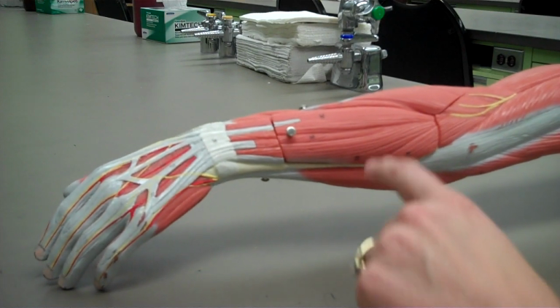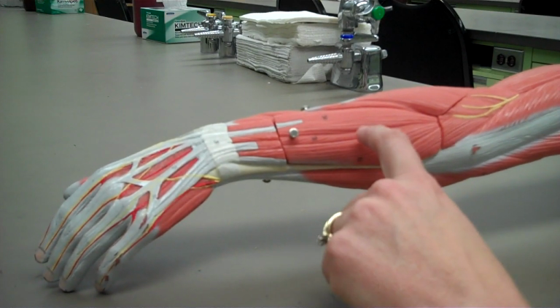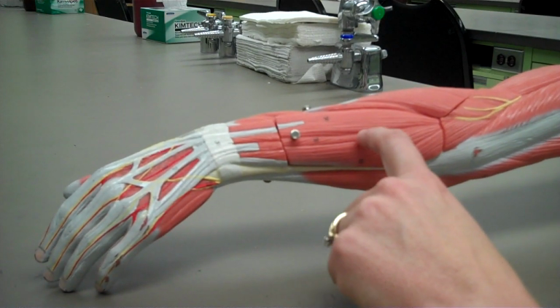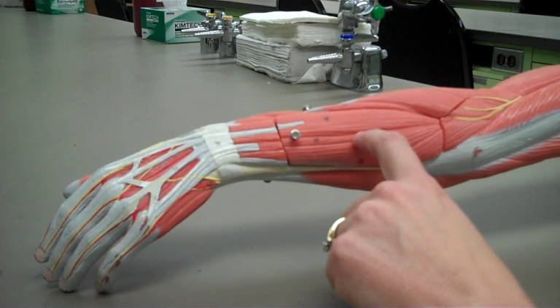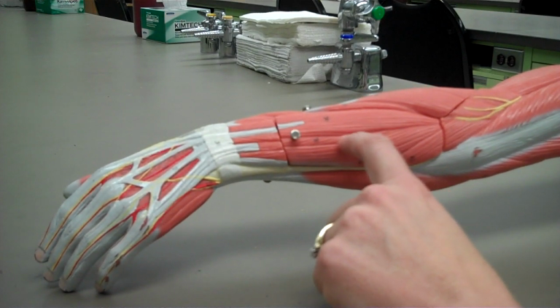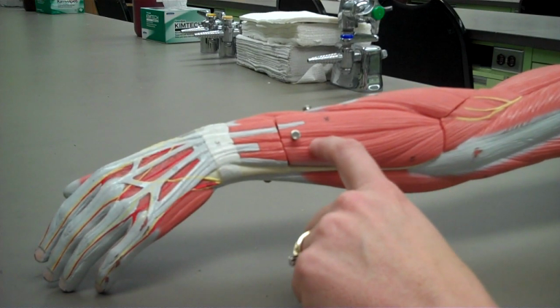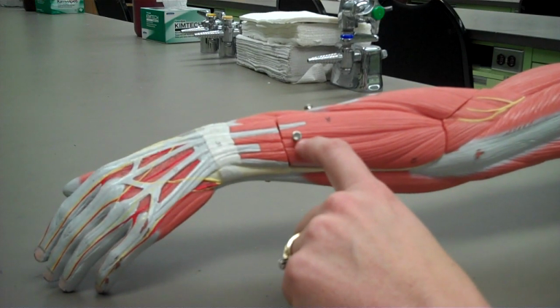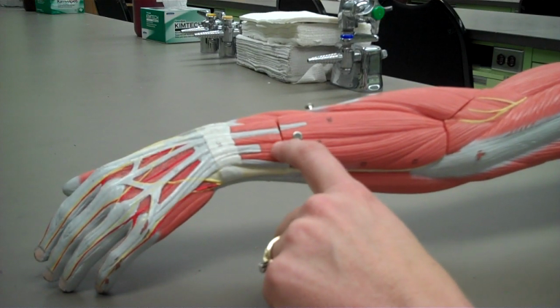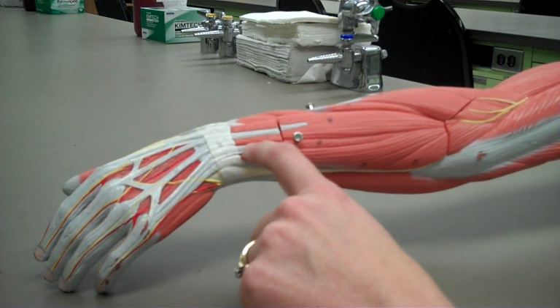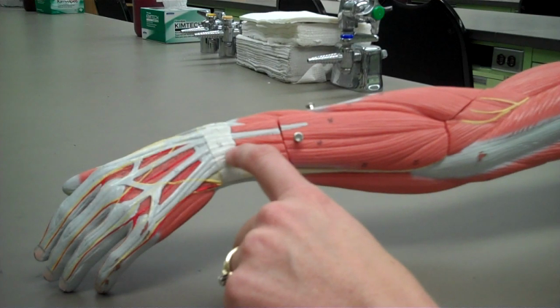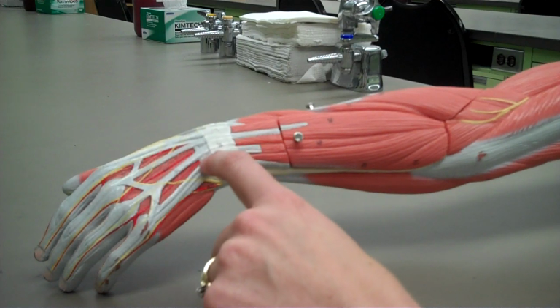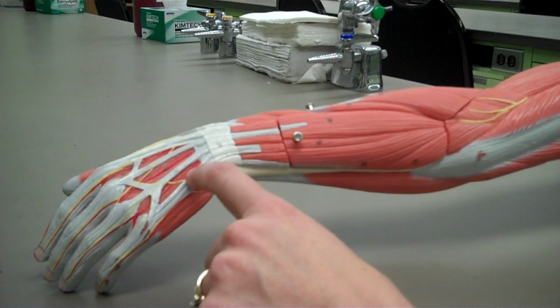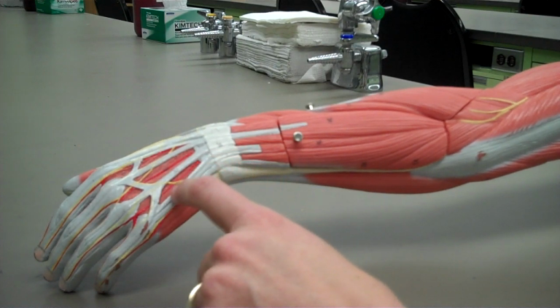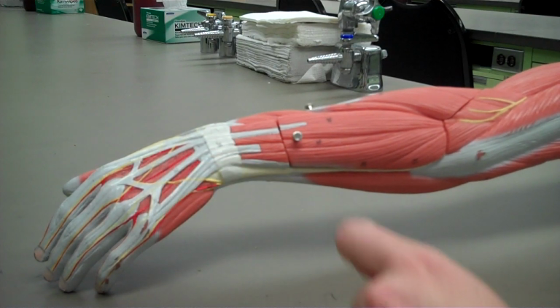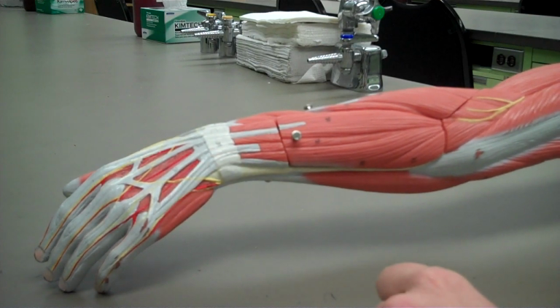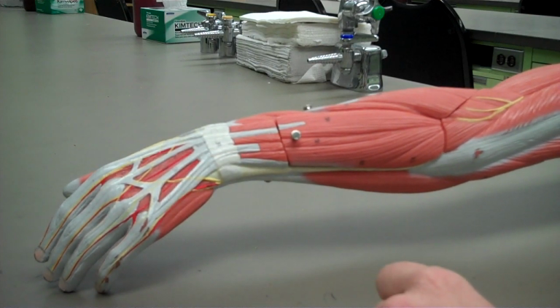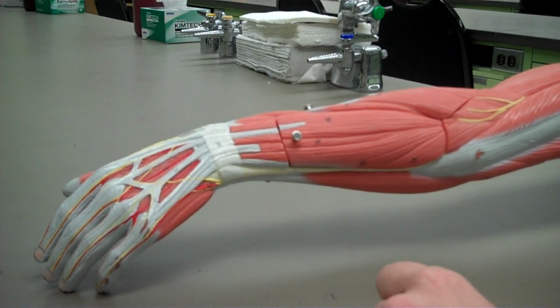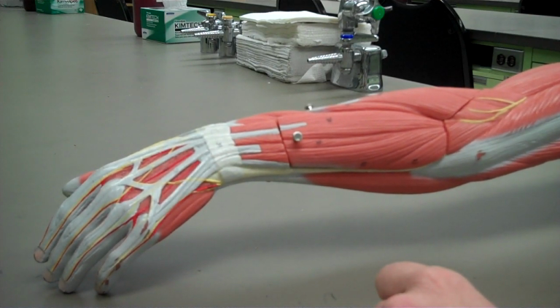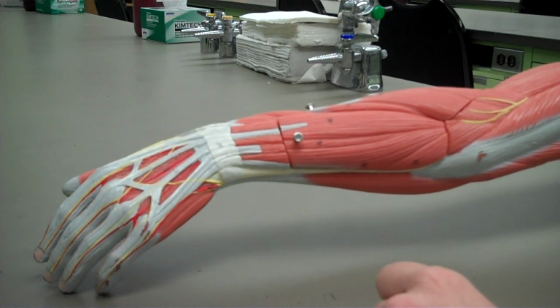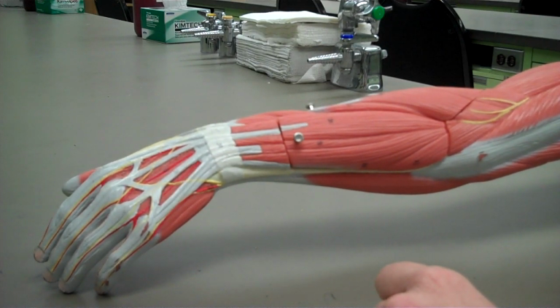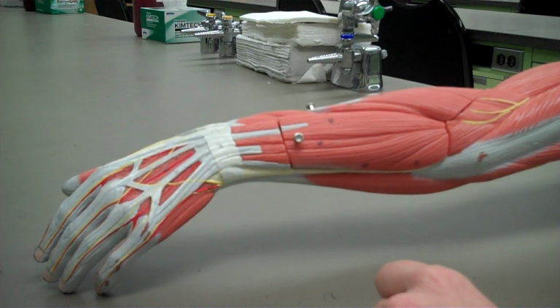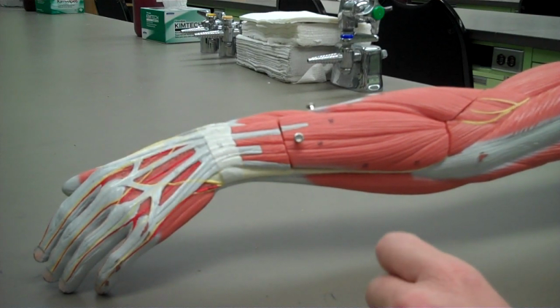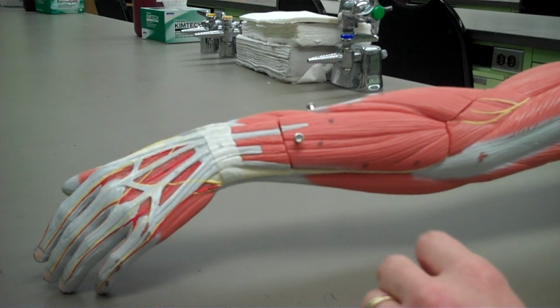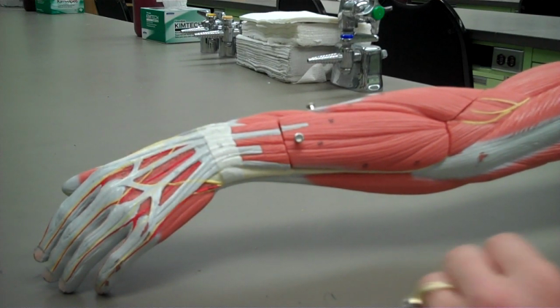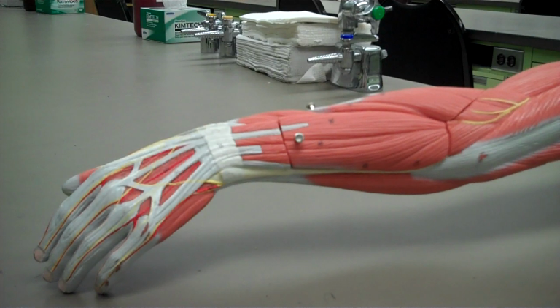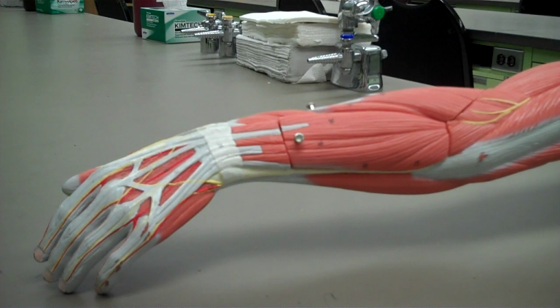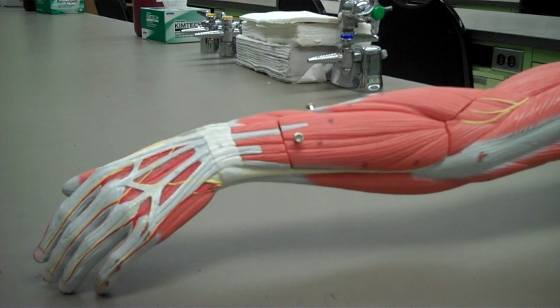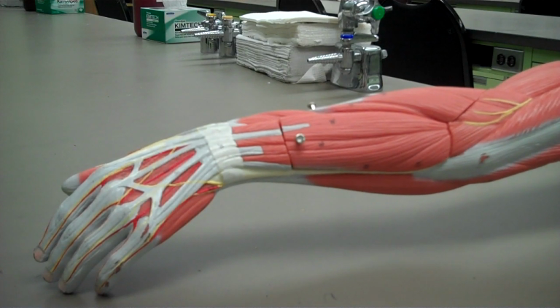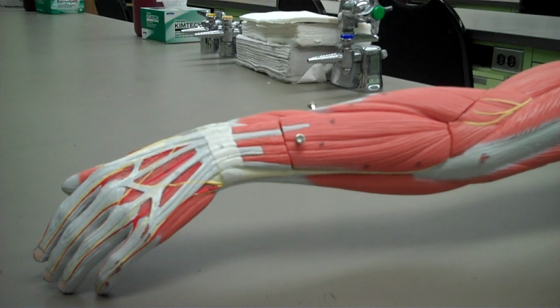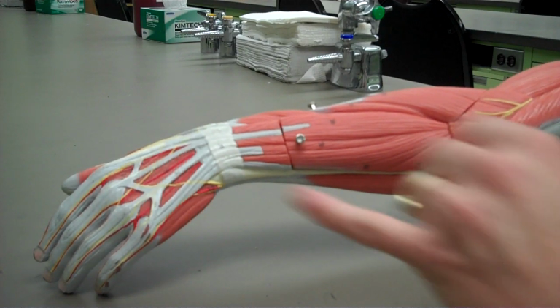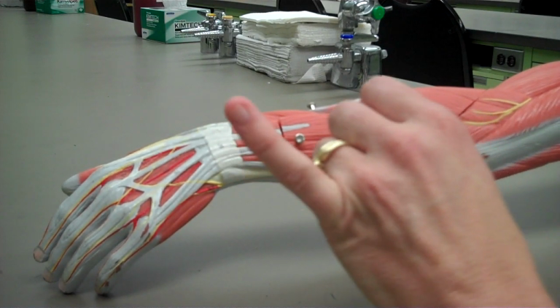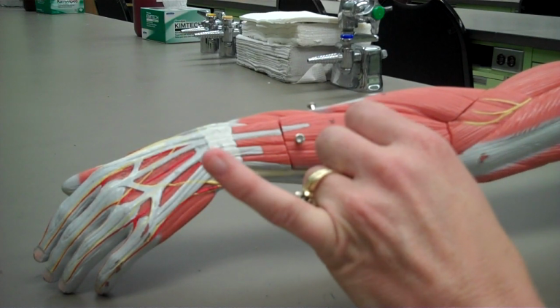The next muscle I want to show you, this very tiny one, is the extensor digiti minimi. It is responsible for extending the fifth digit — pinky up.